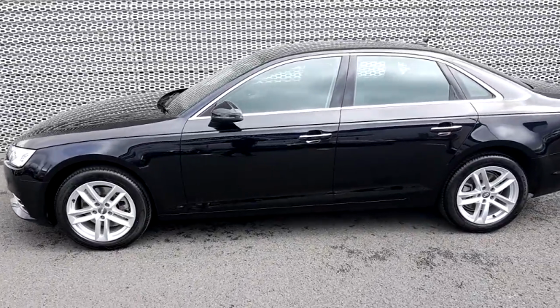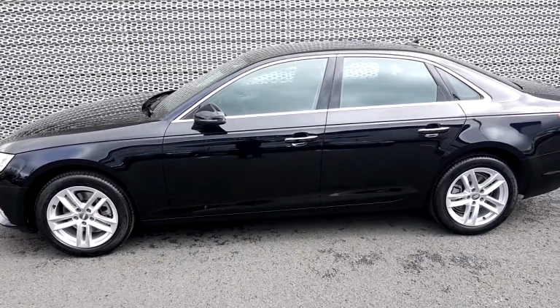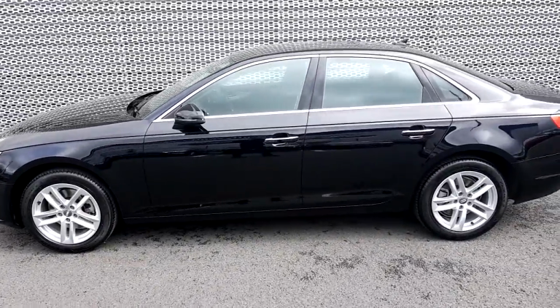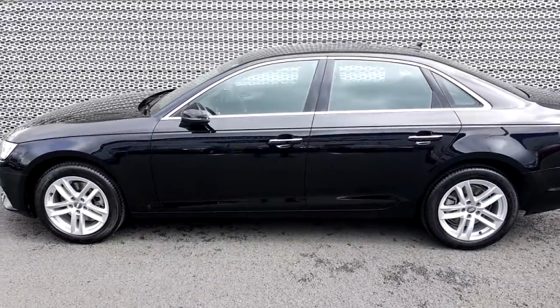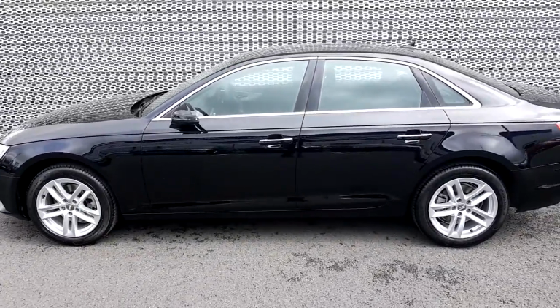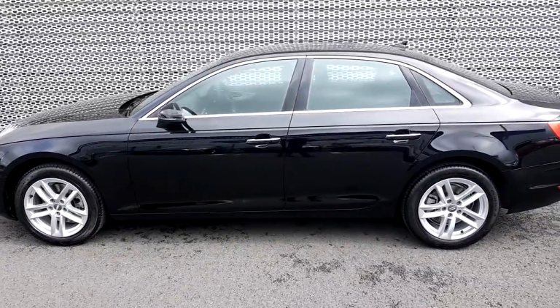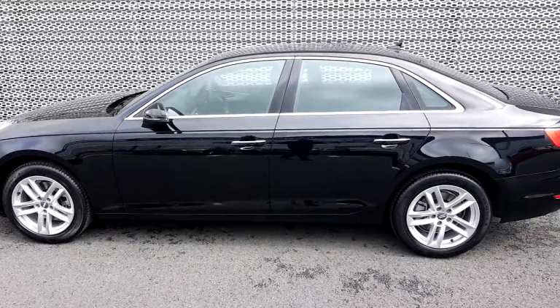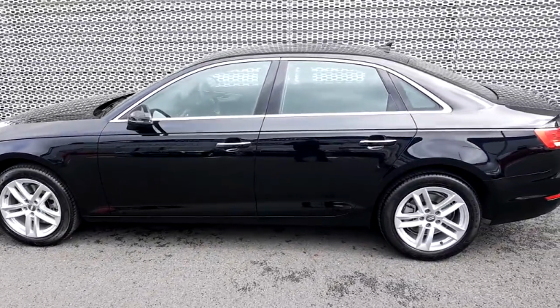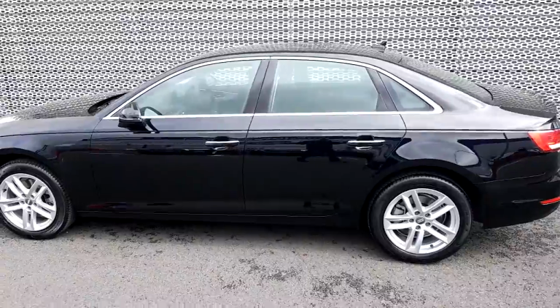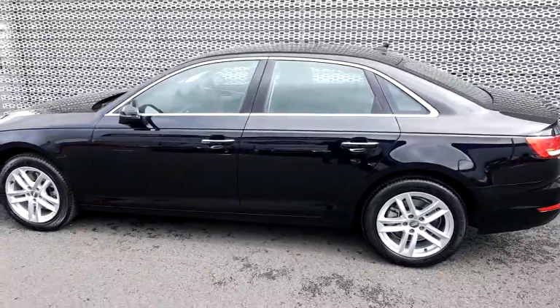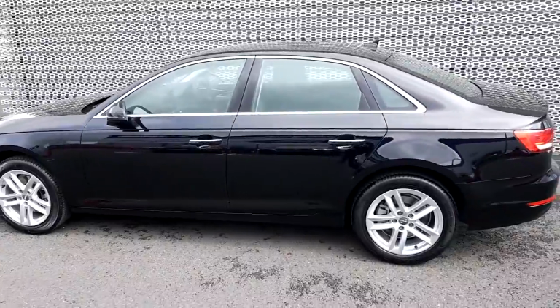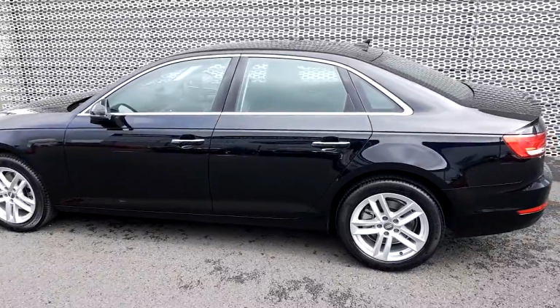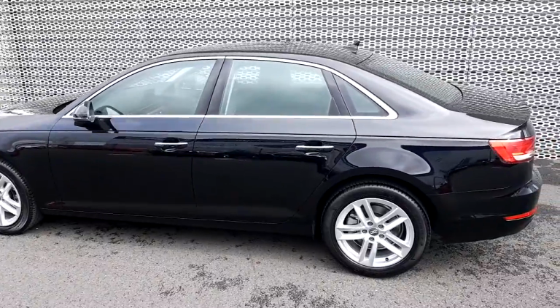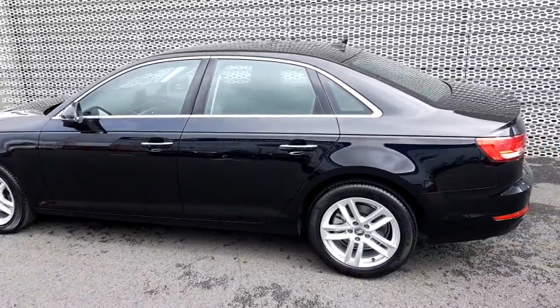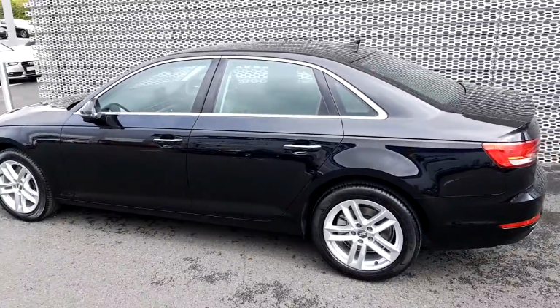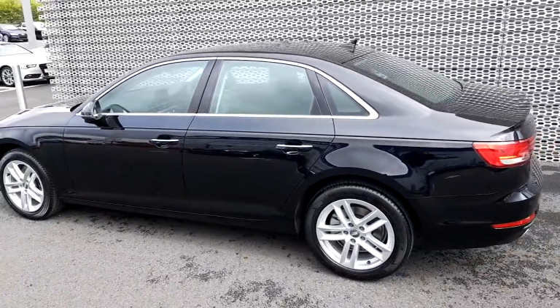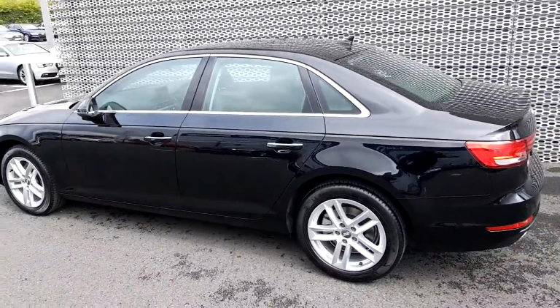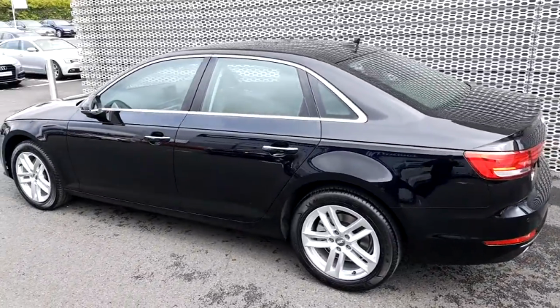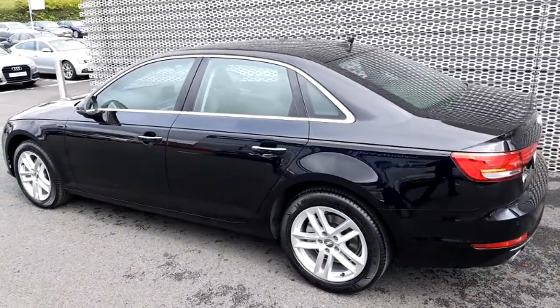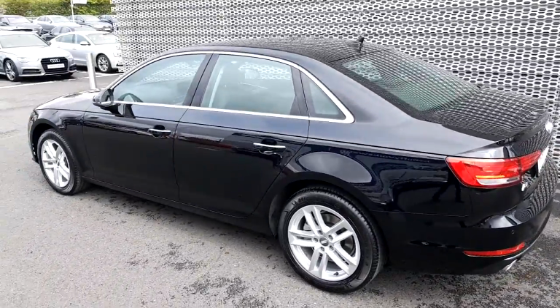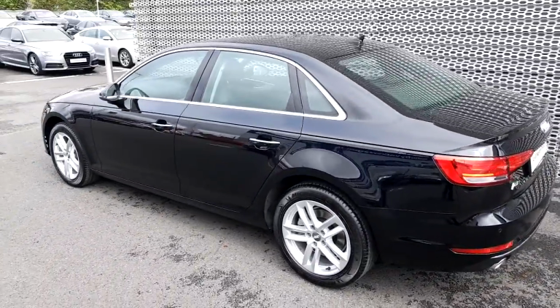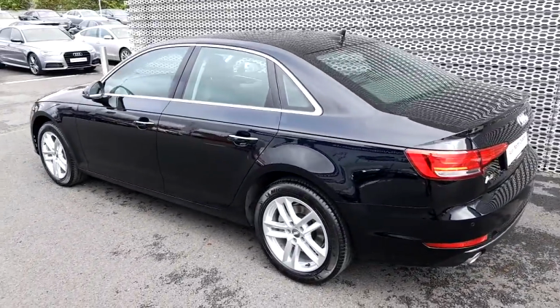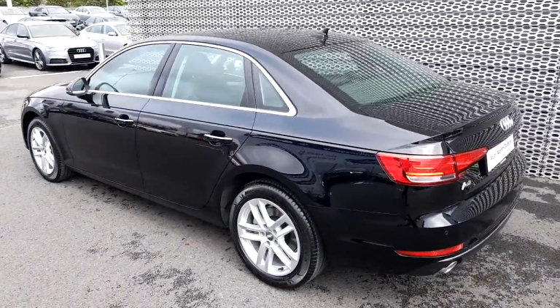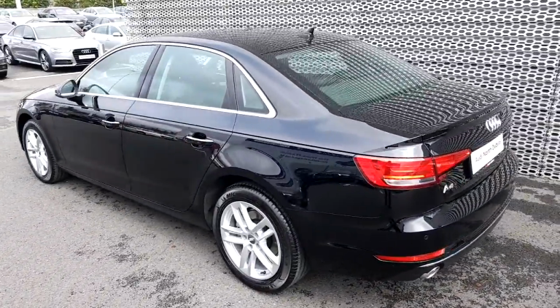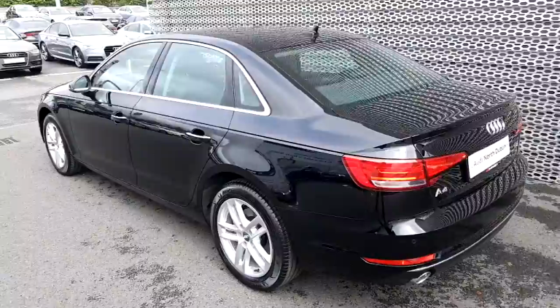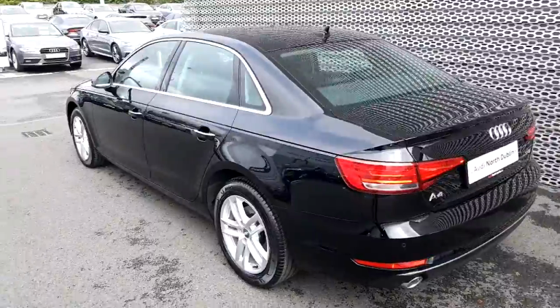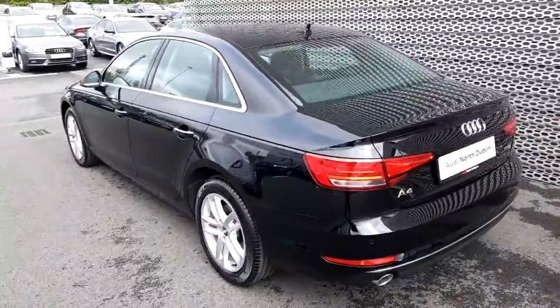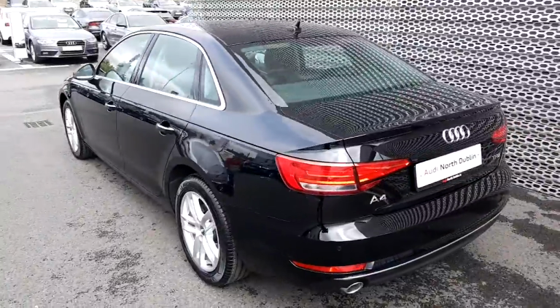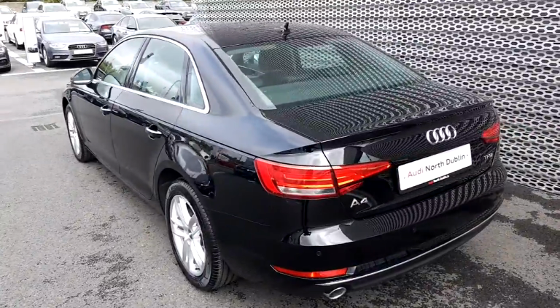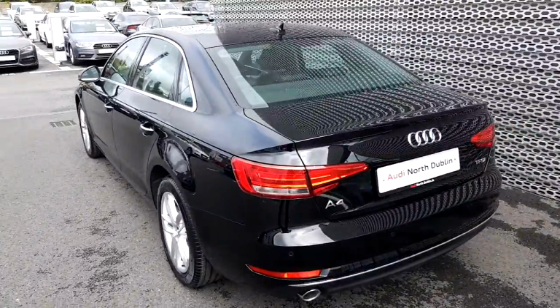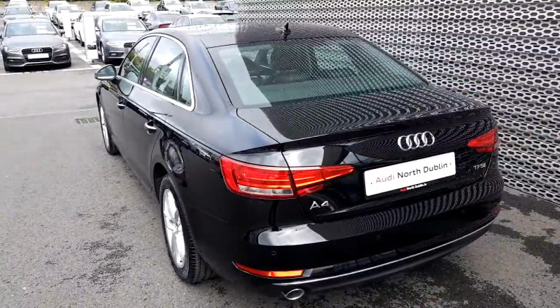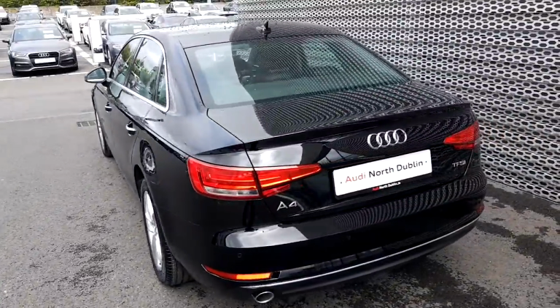Here at the side we'll notice the 17-inch twin five-spoke alloys — they look great on this car. This Audi A4 also comes with rear parking sensors.